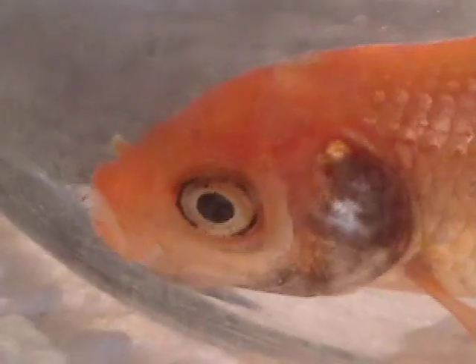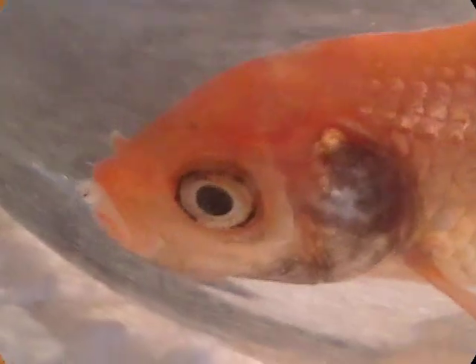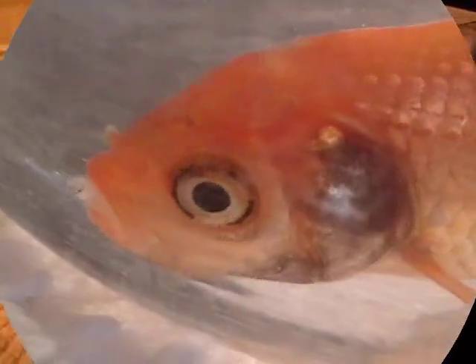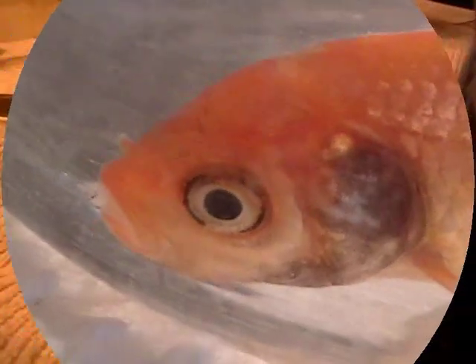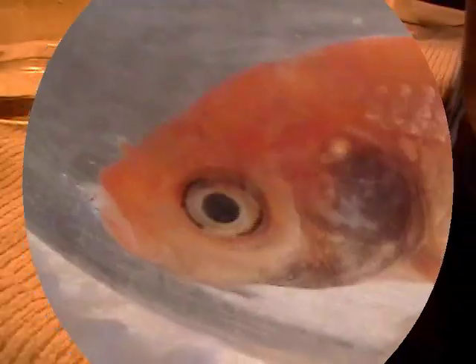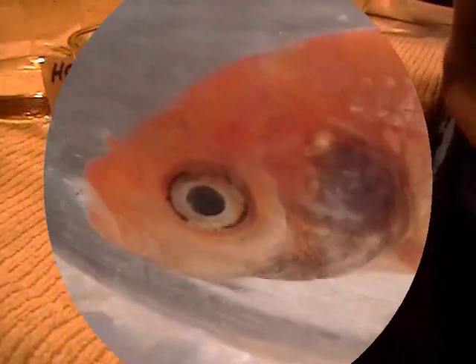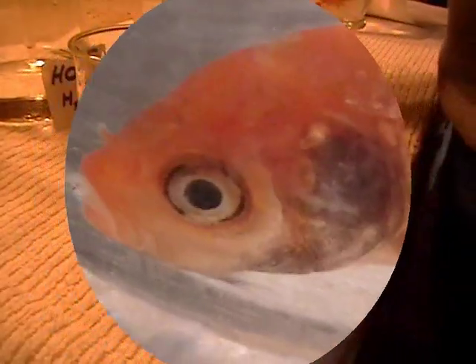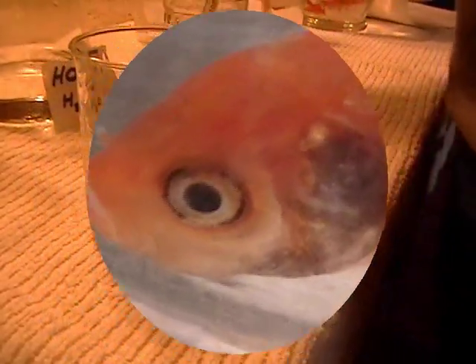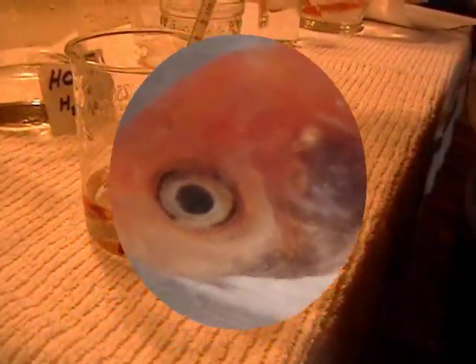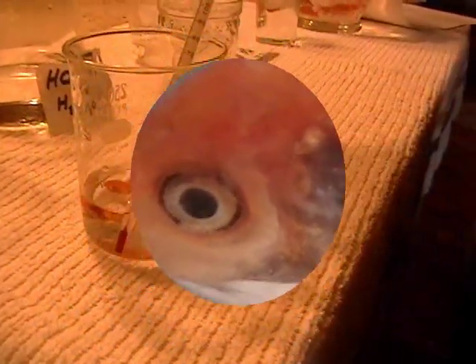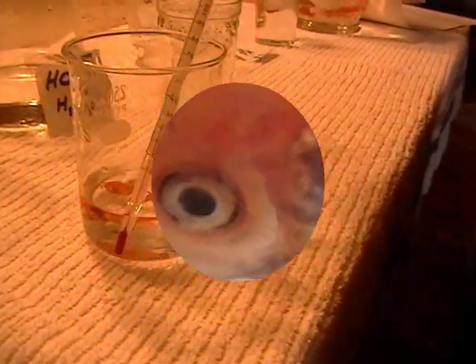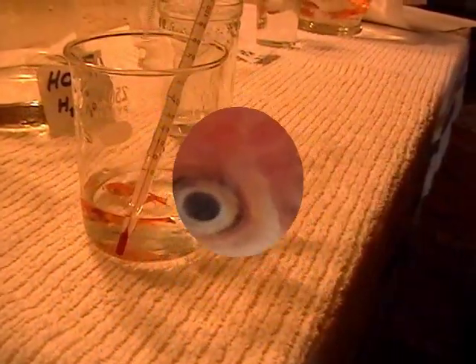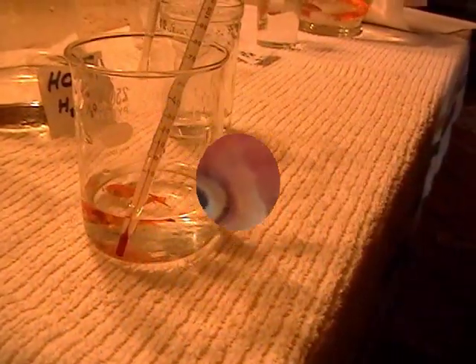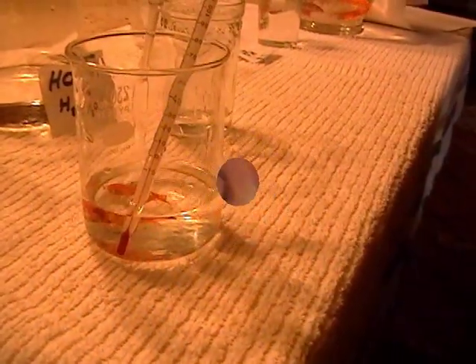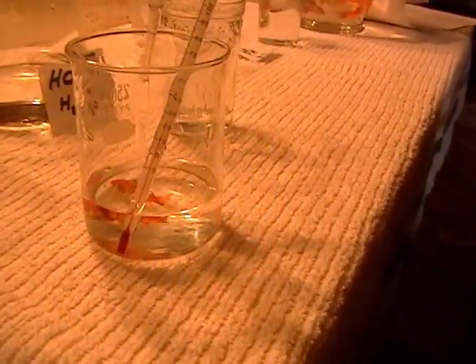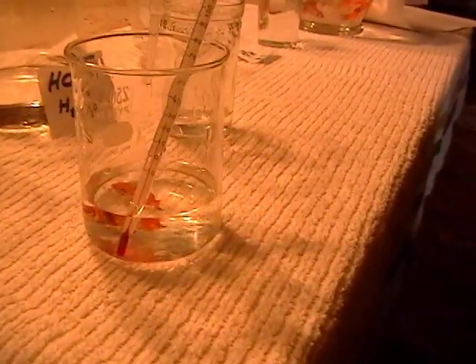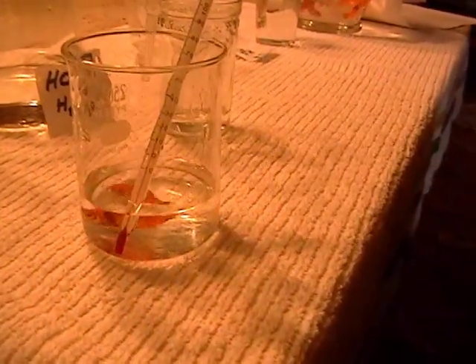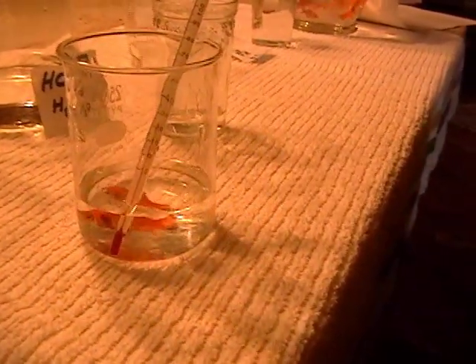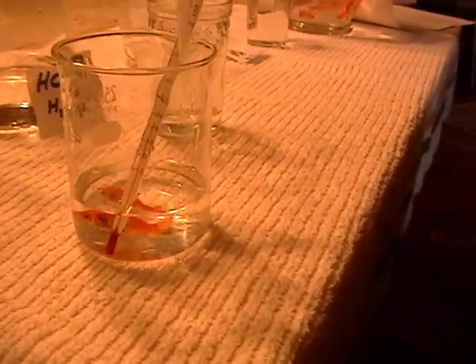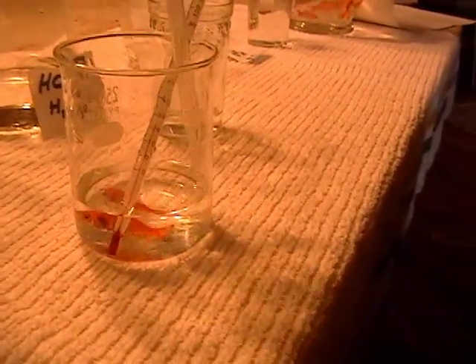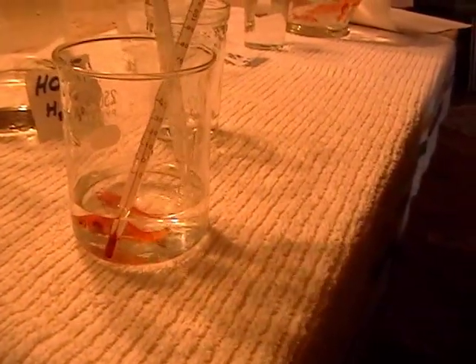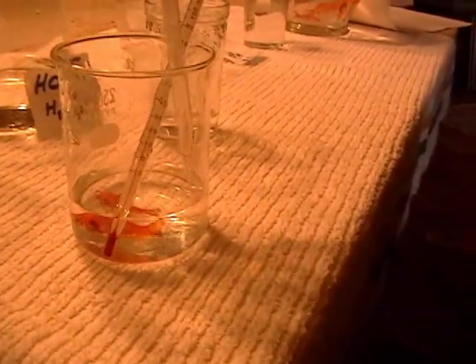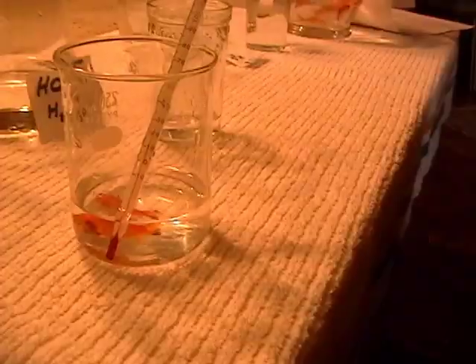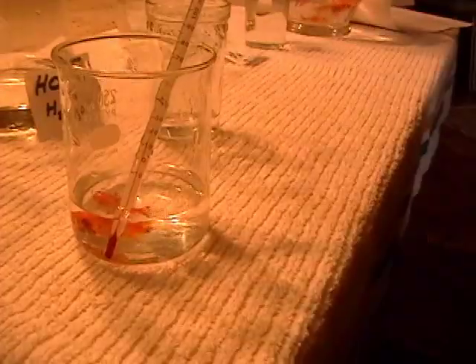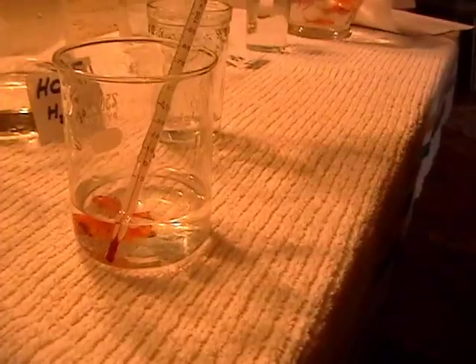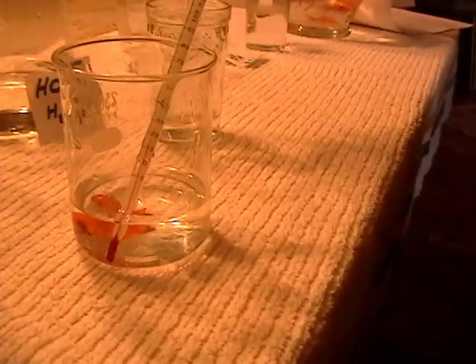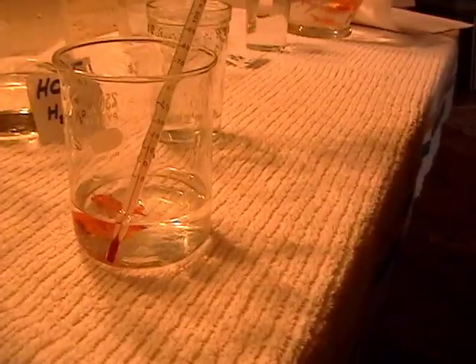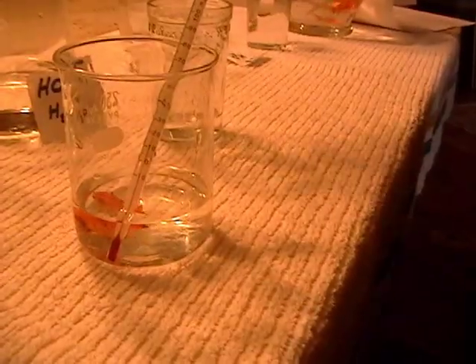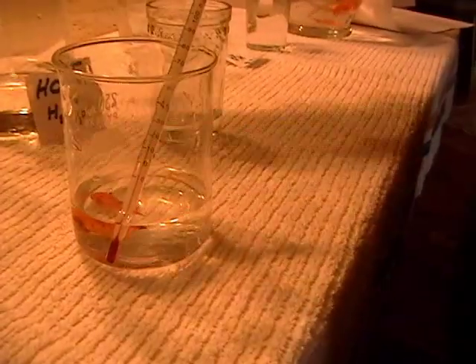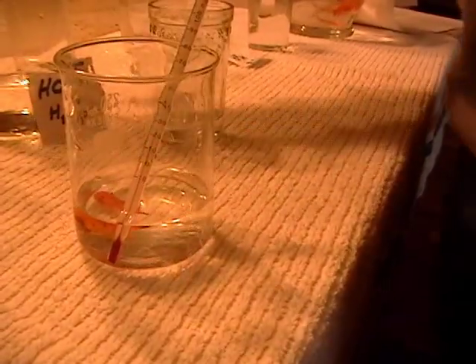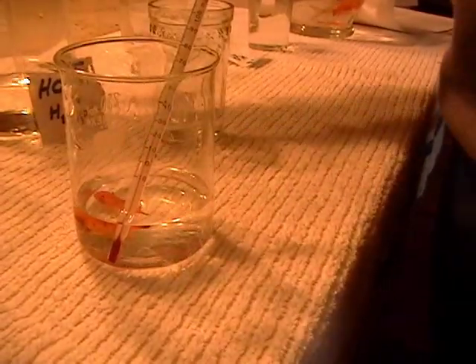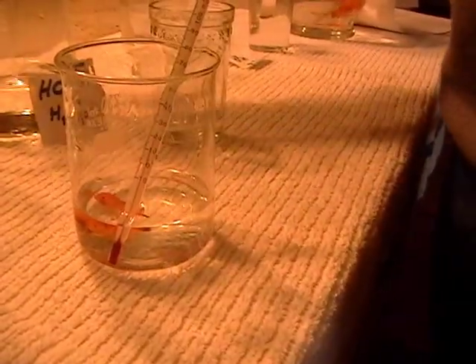Continue to remove the water that the fish is in and add hot water. Be careful to squirt it down the side of the beaker rather than directly onto the fish, until the temperature reaches 30 degrees Celsius.